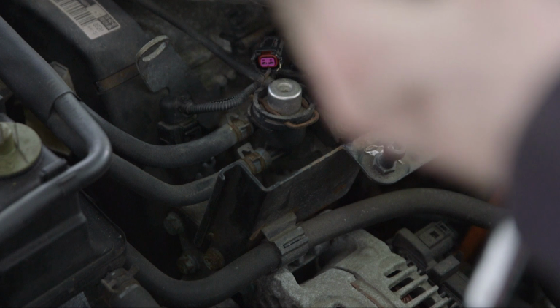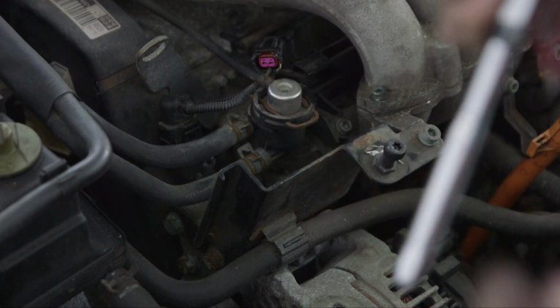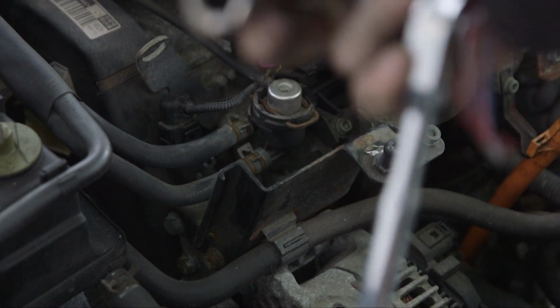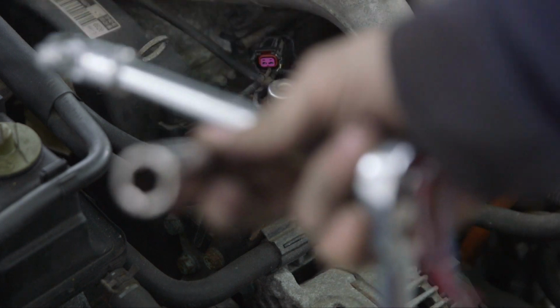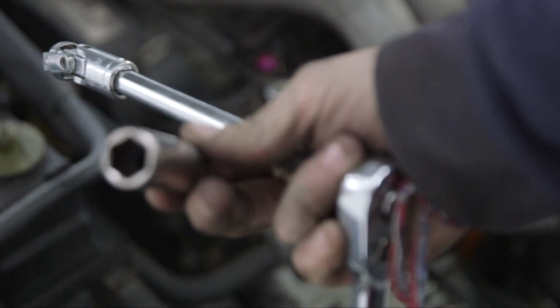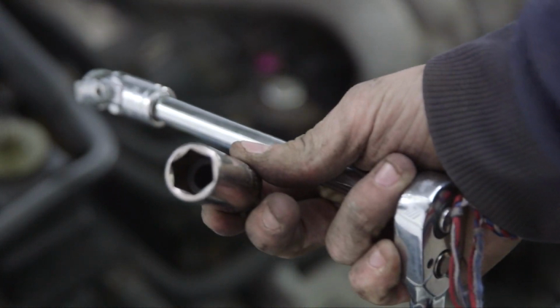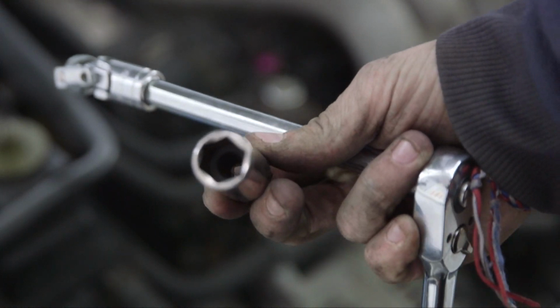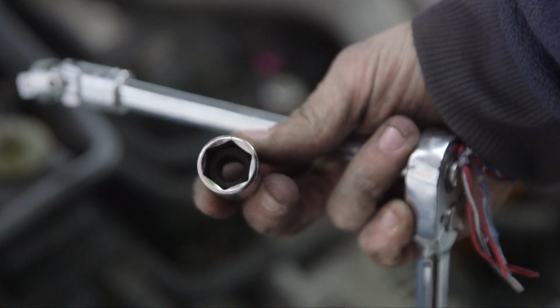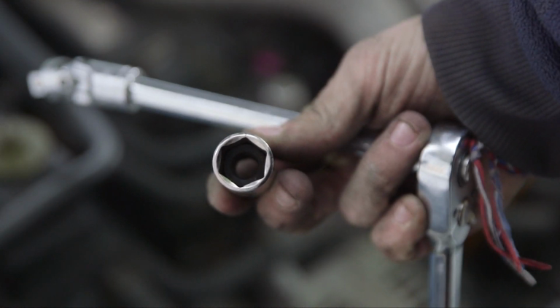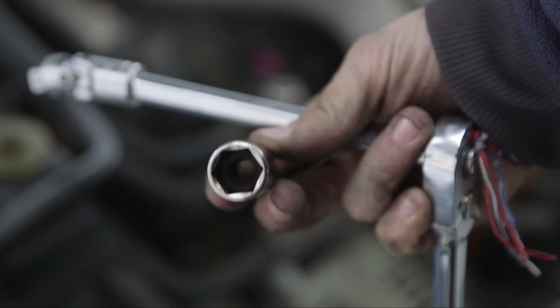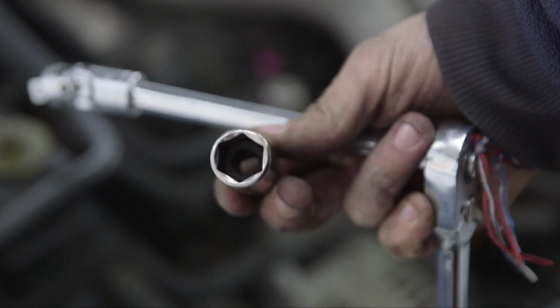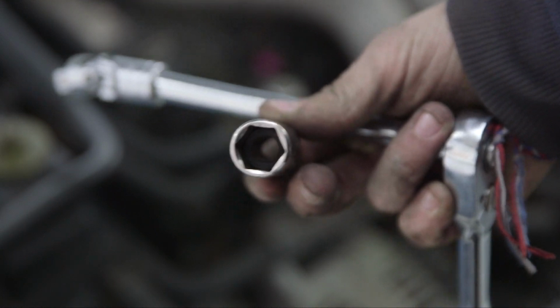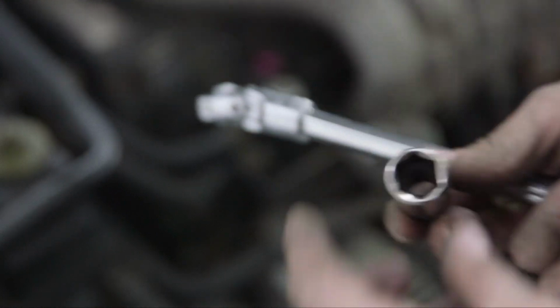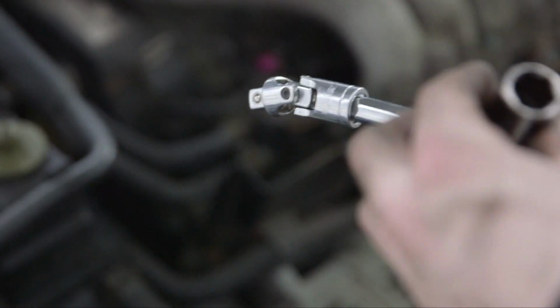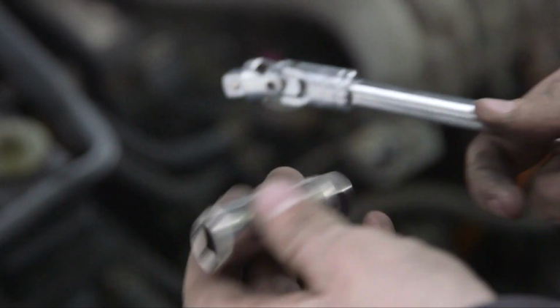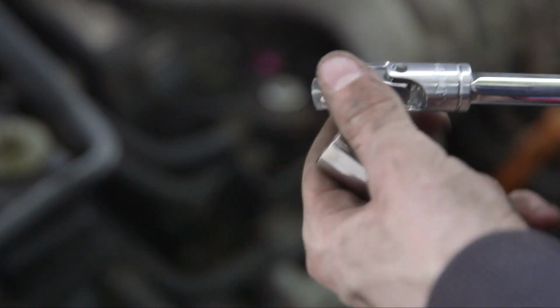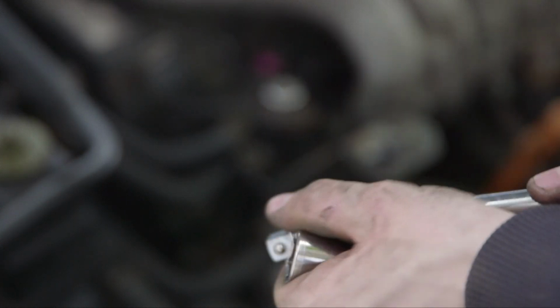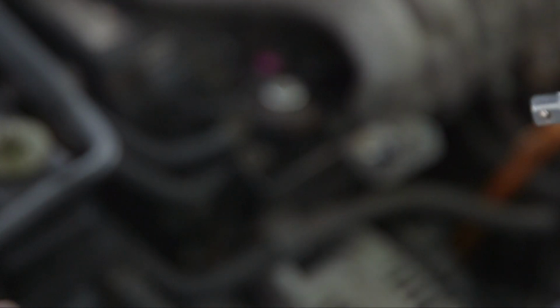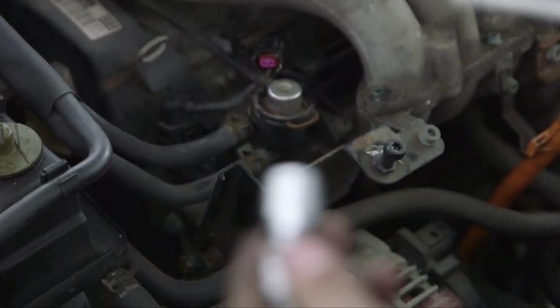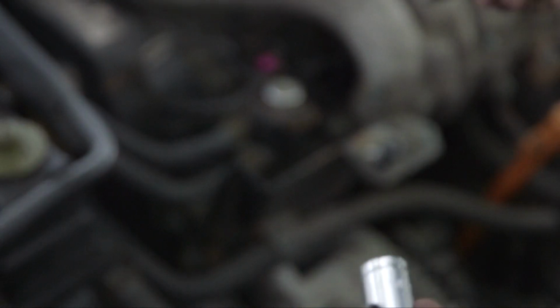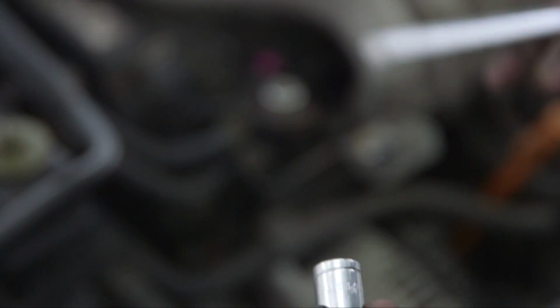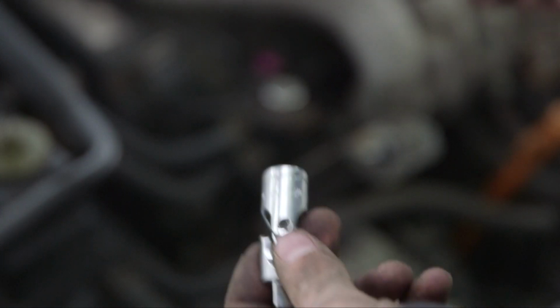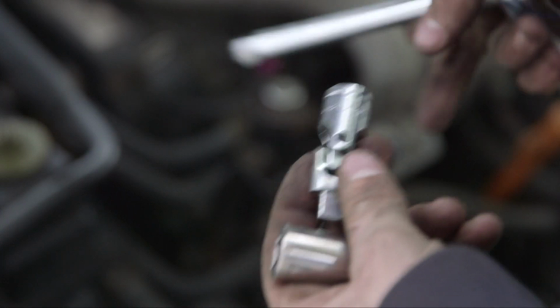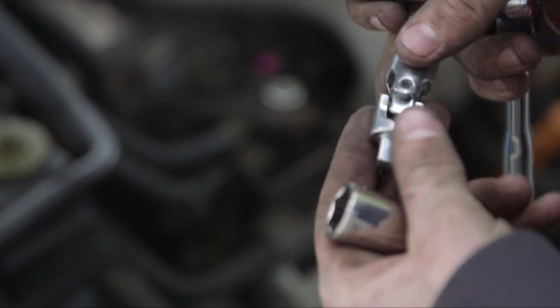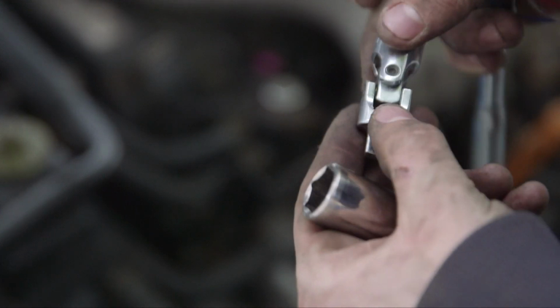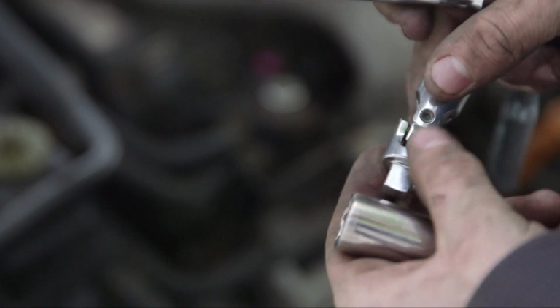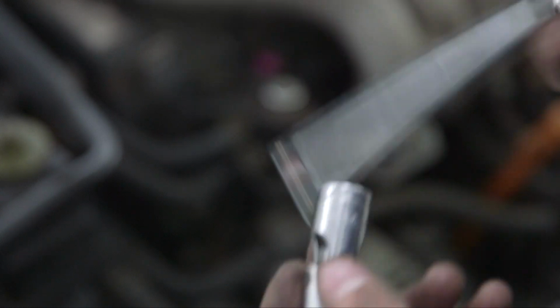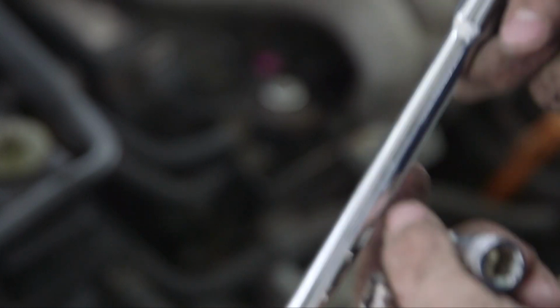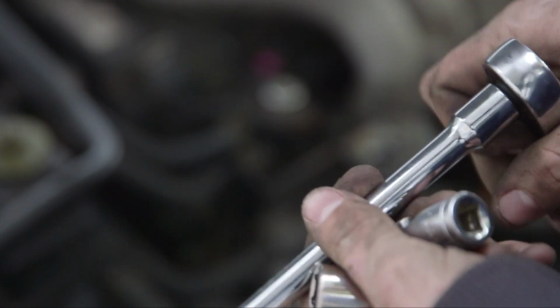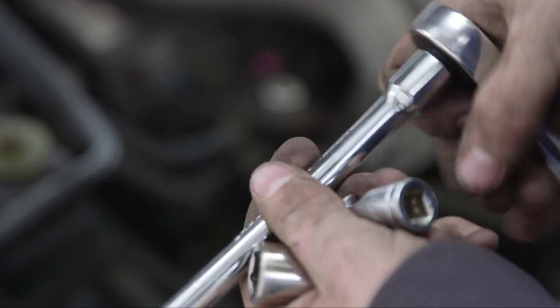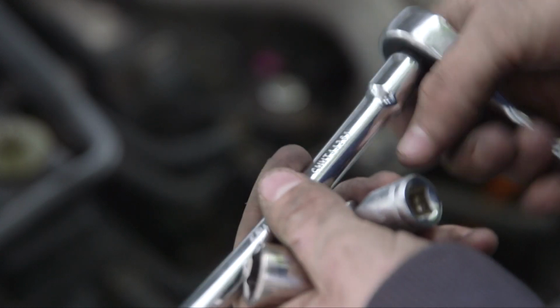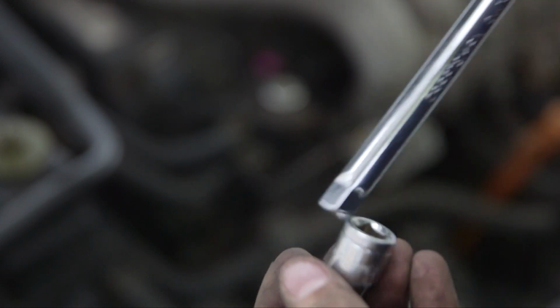Inside the spark plug socket there's a little rubber tip that makes sure you don't break the socket off. Now on this car it's hard to access, so you need one of these little joints and just a ratchet.